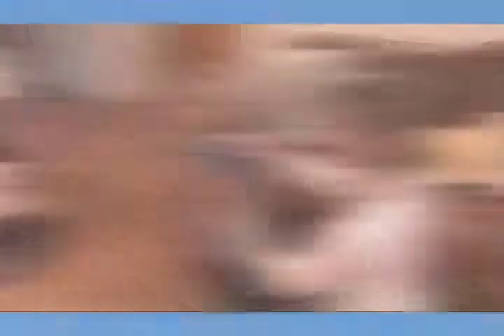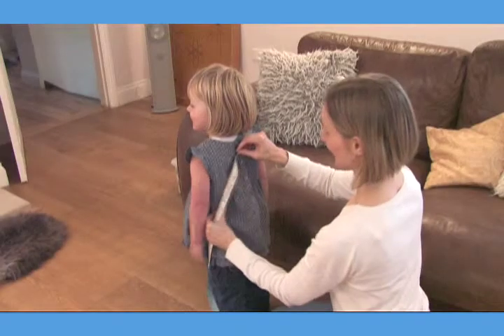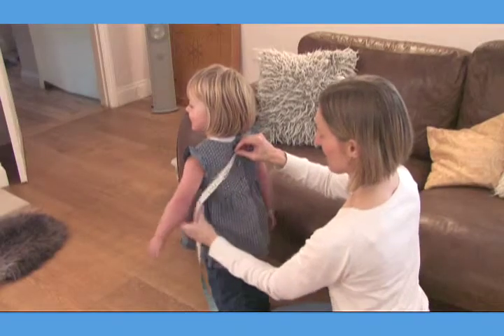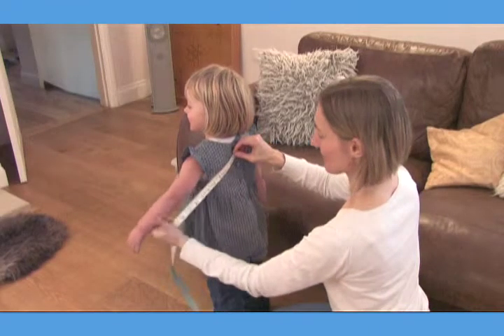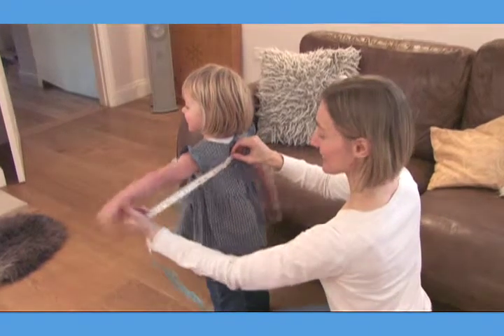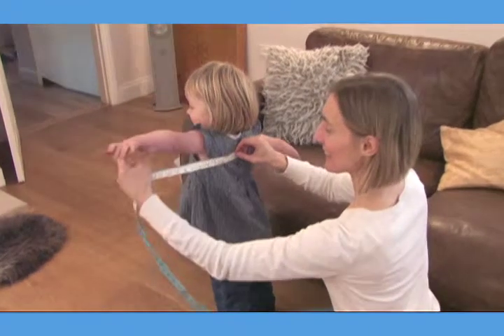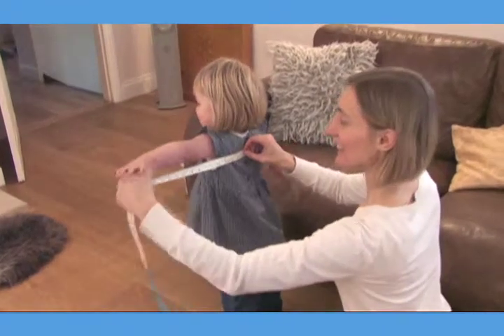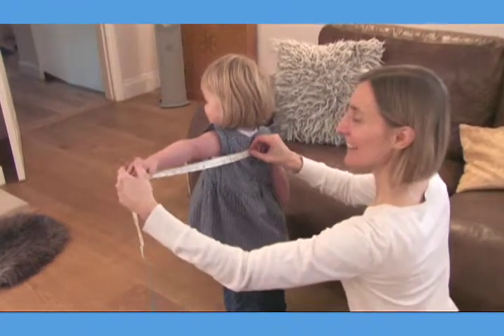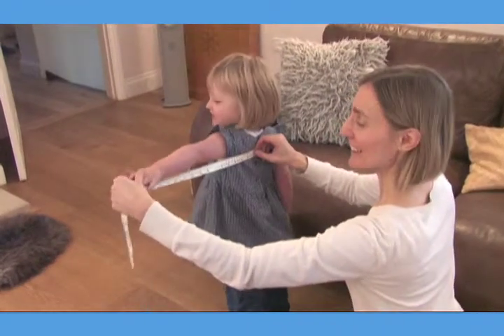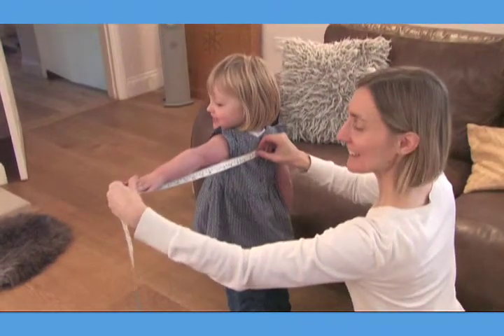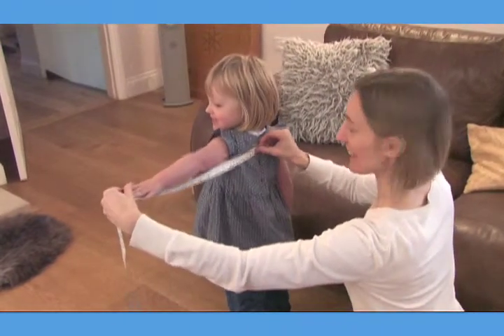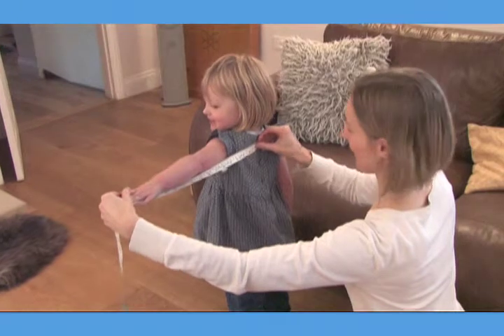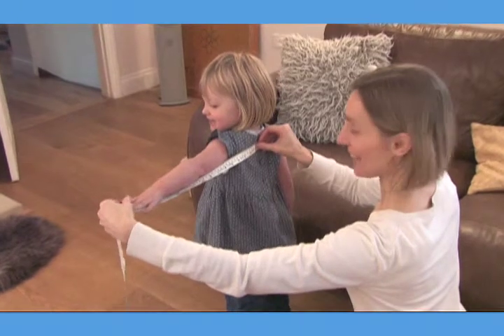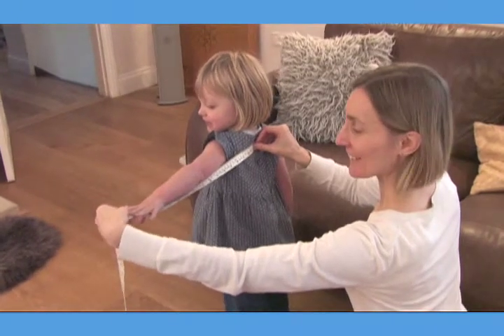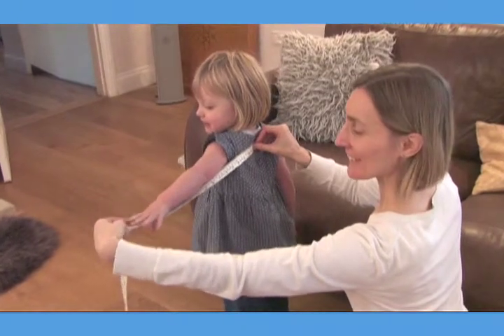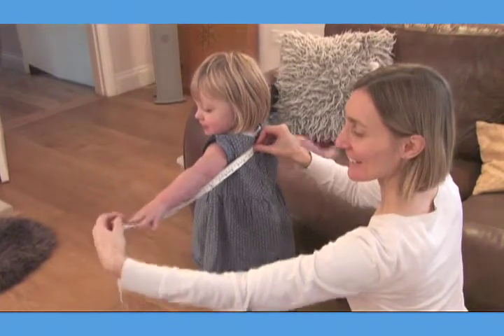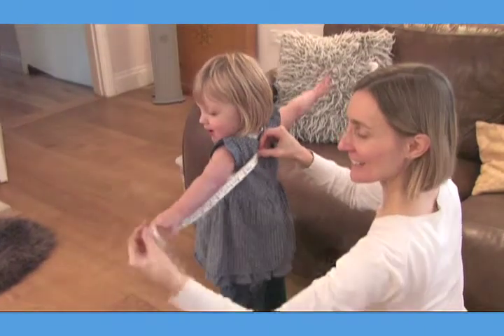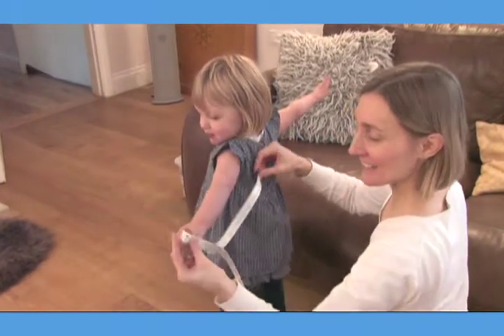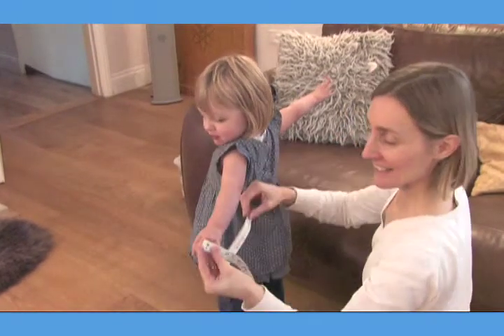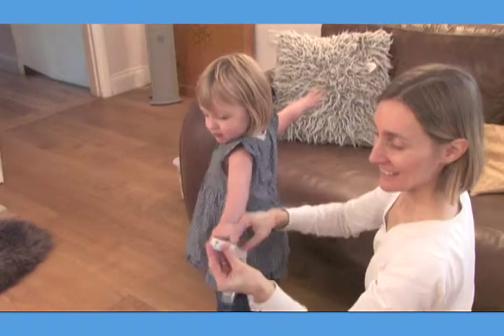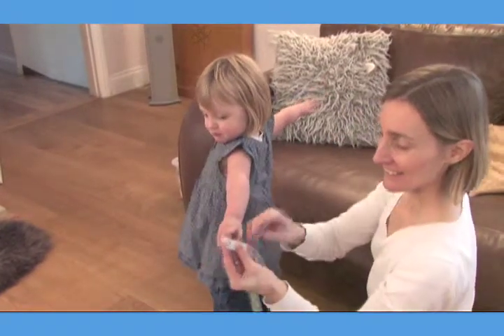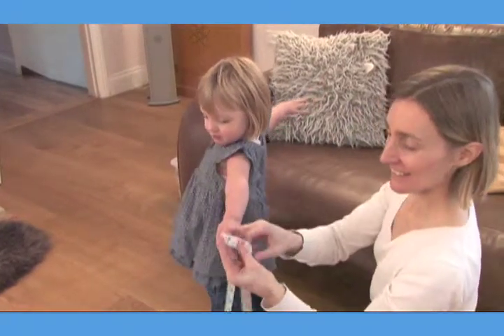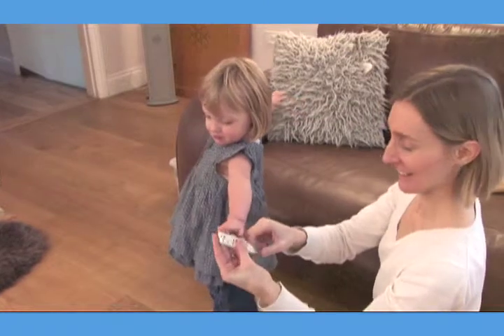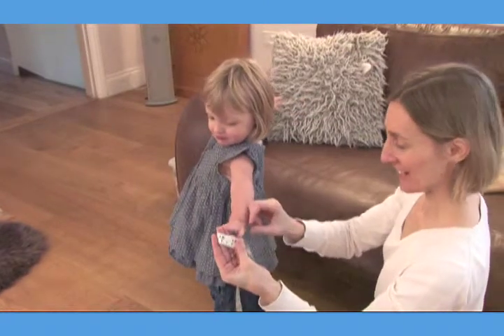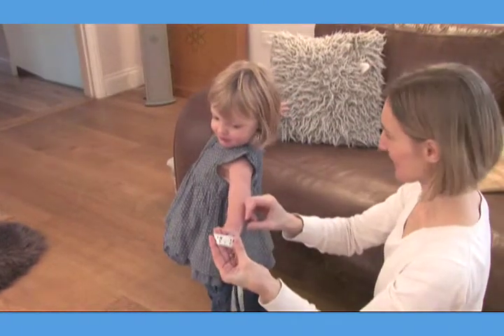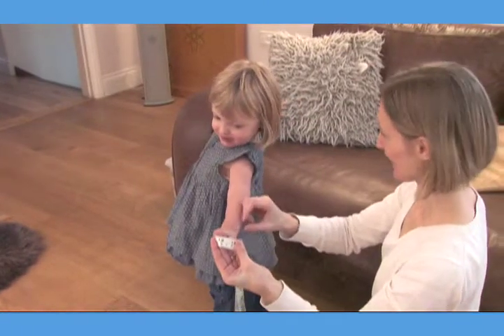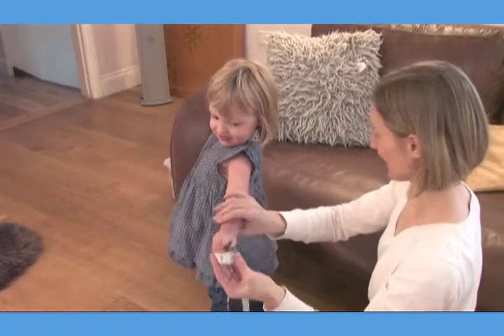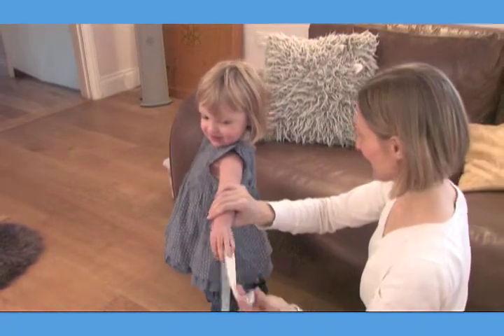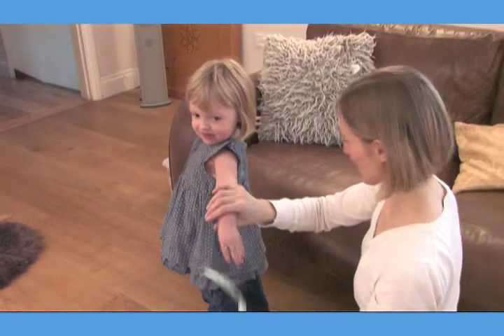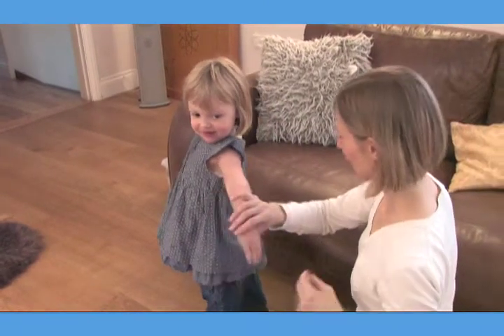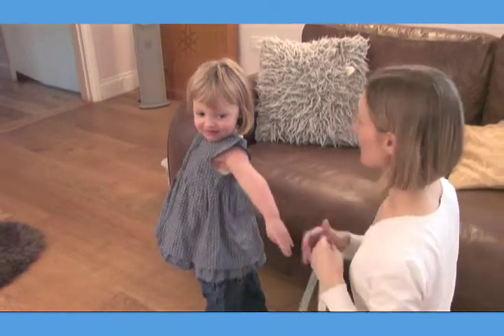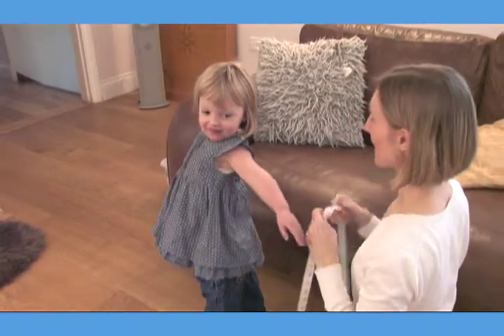Hold the start of the tape measure in the middle of your child's back with the loose tape in your free hand. Catch your little one's finger with your free hand and stretch out their arm, letting the tape measure run through your hand. Hold the tape at the point it reaches their fingertips and read off the measurement — in this case, 47cm.